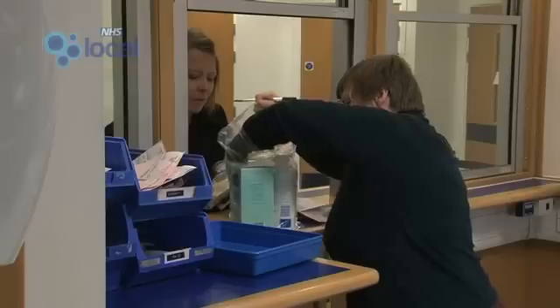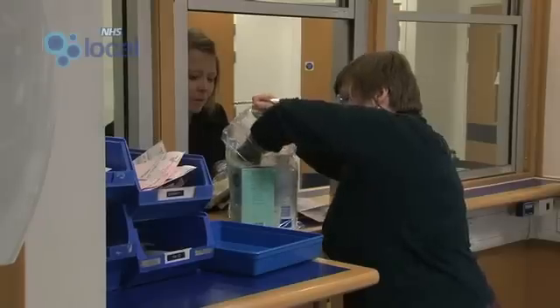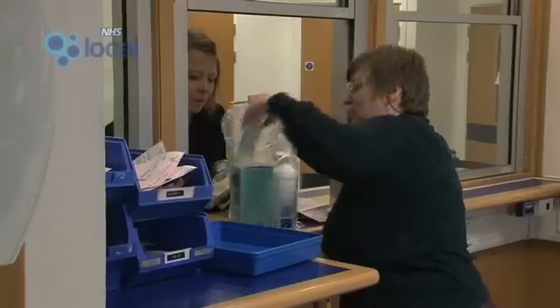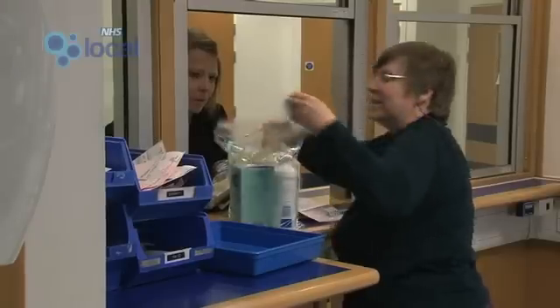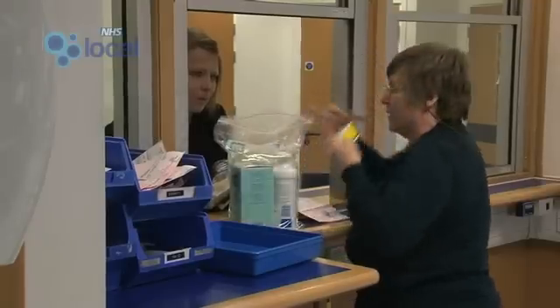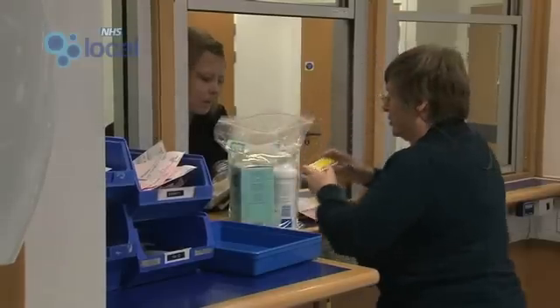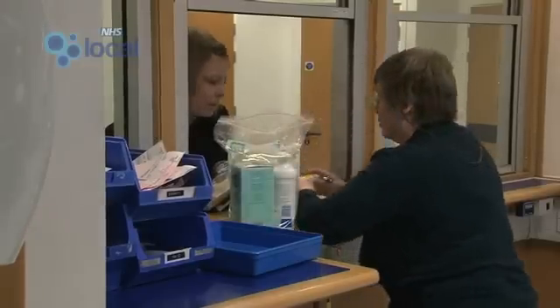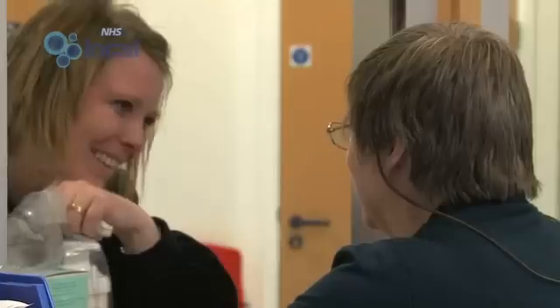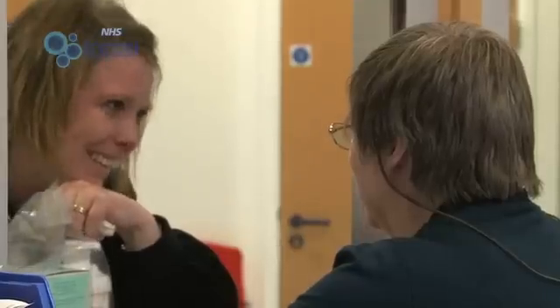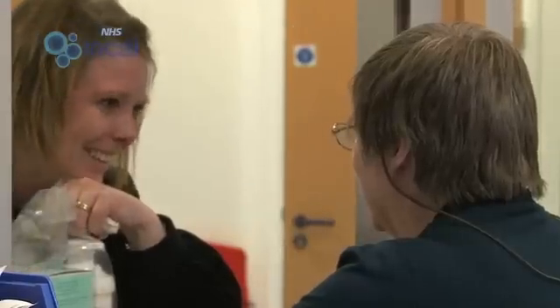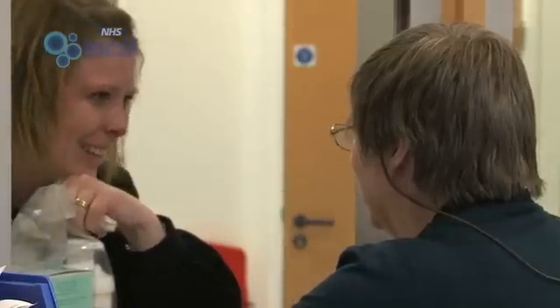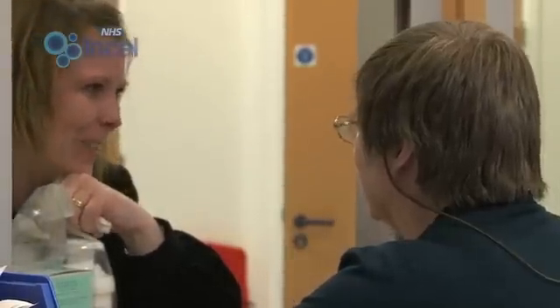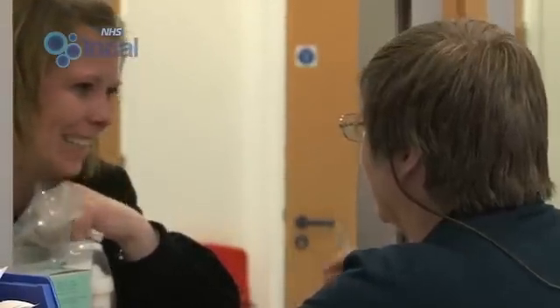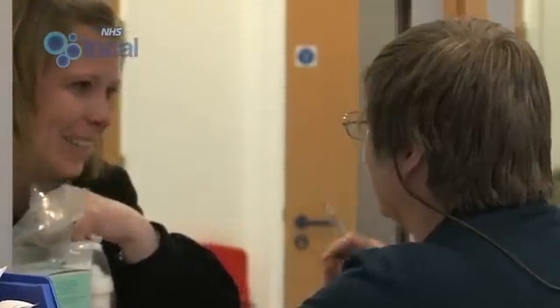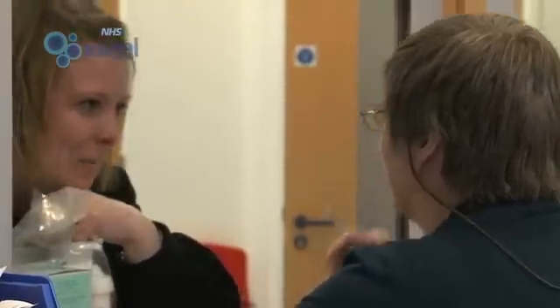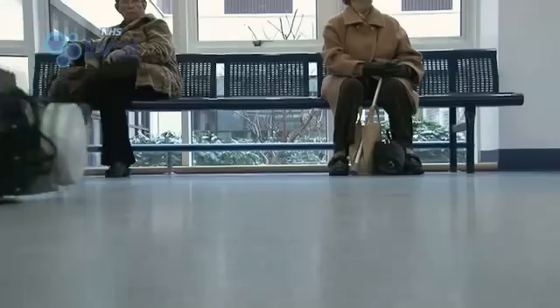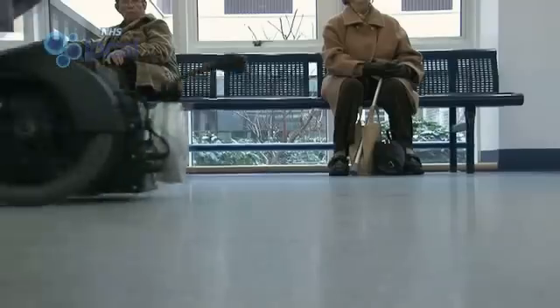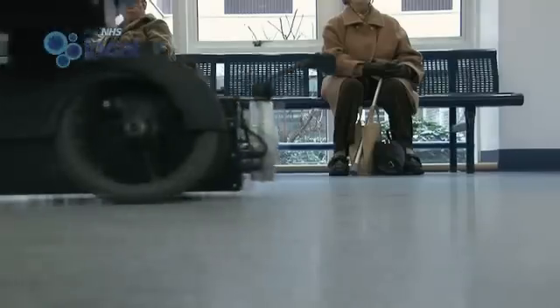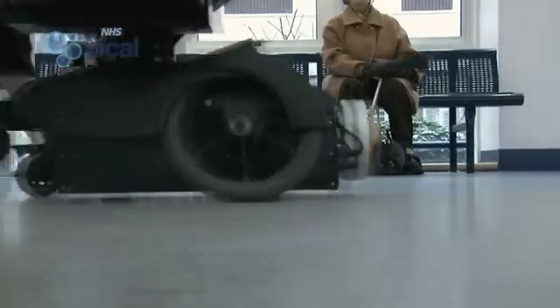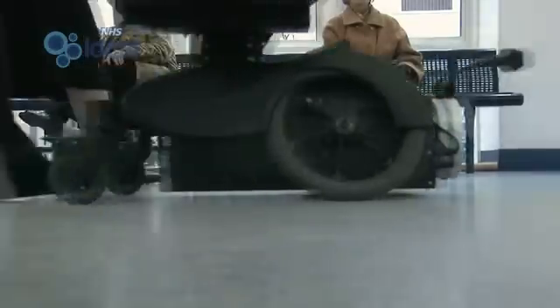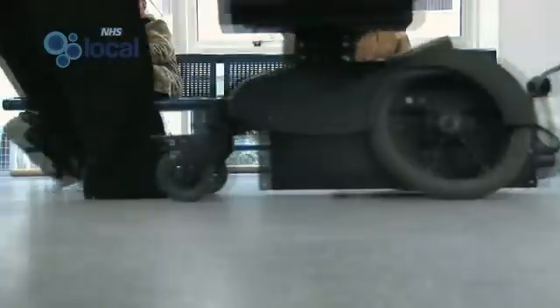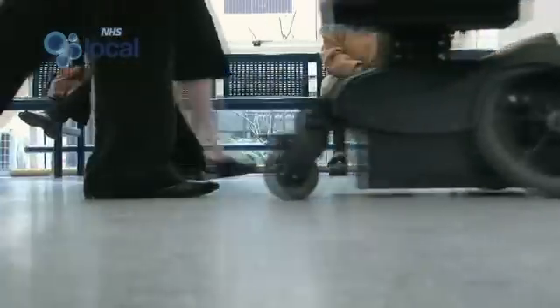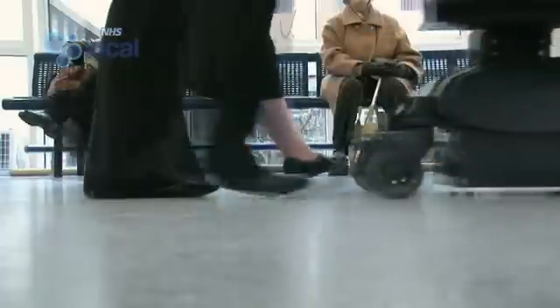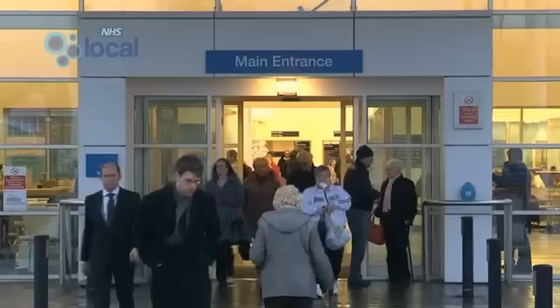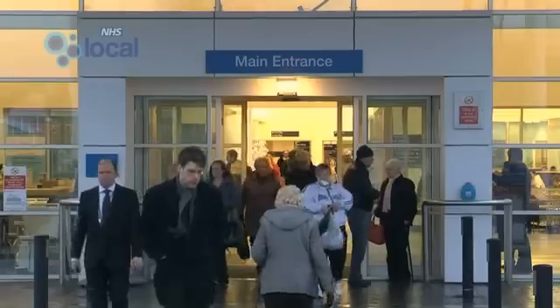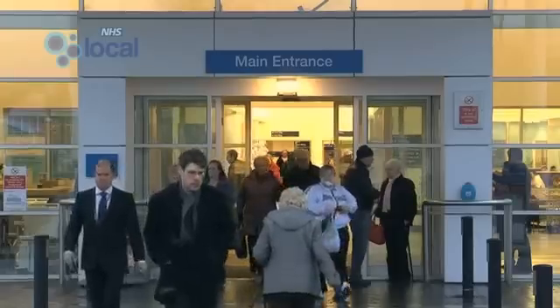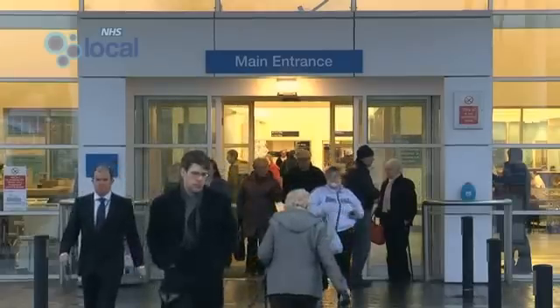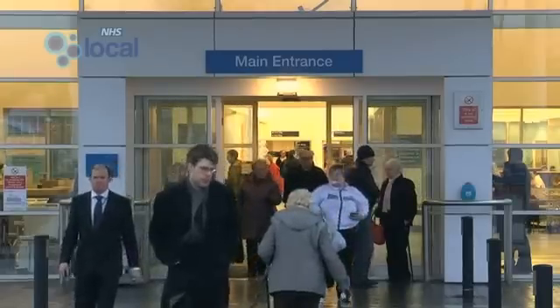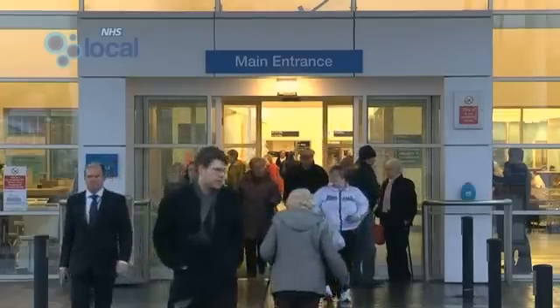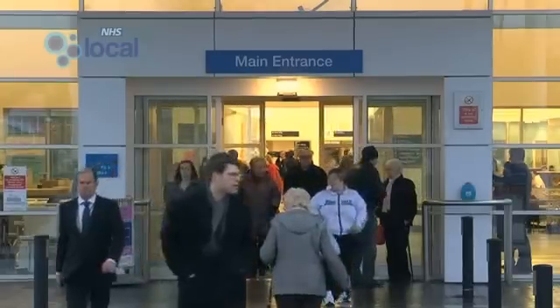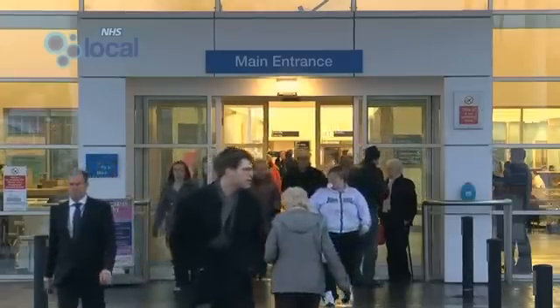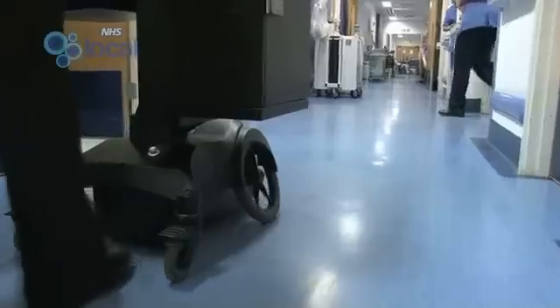As part of that process, all patients should ideally visit the pharmacist, but using some new technology, the pharmacy at Russells Hall Hospital in Dudley can now visit every patient.